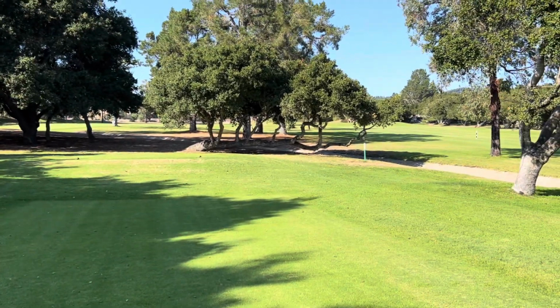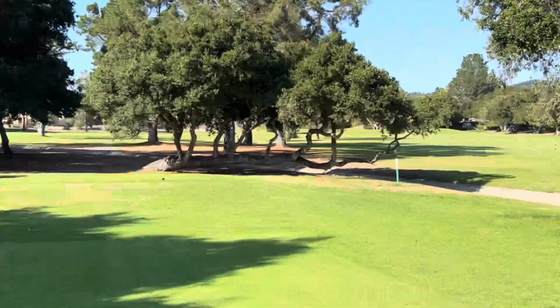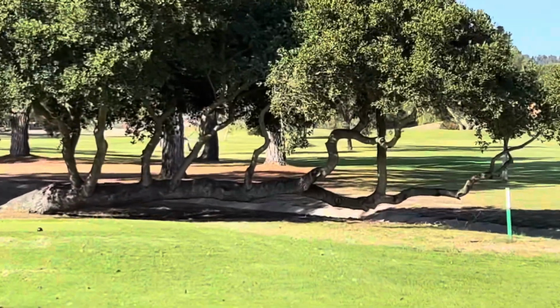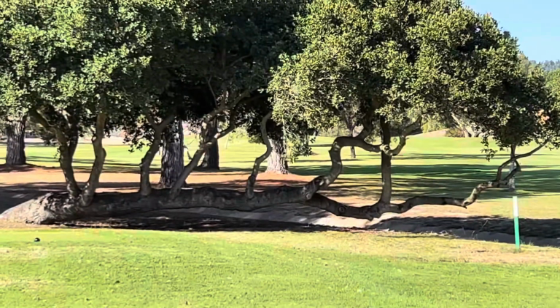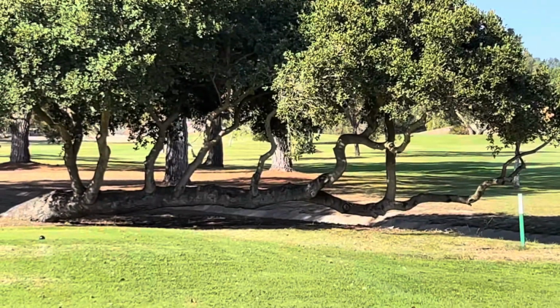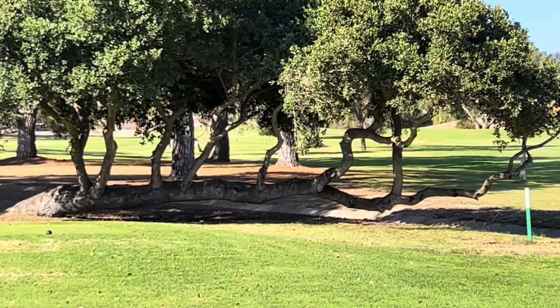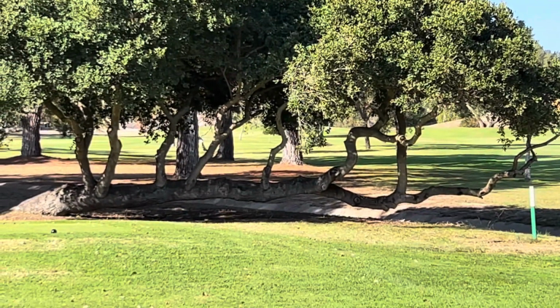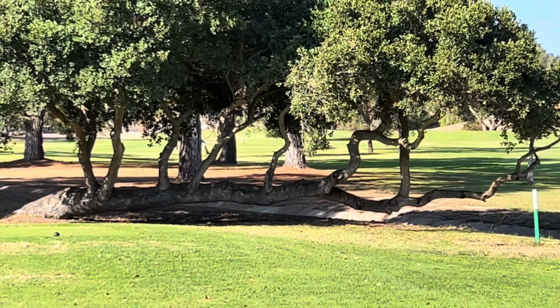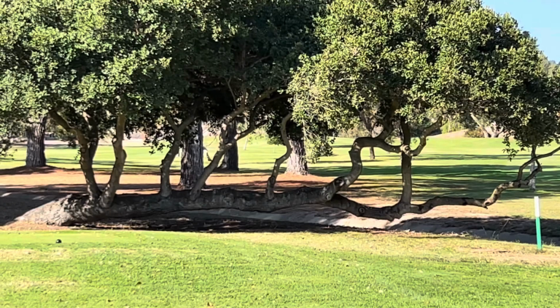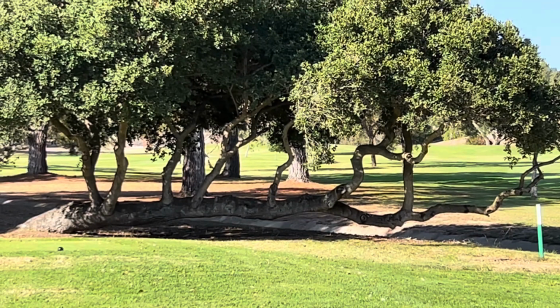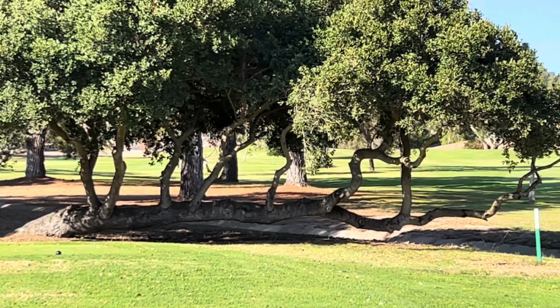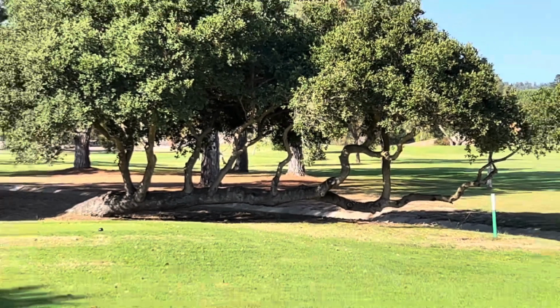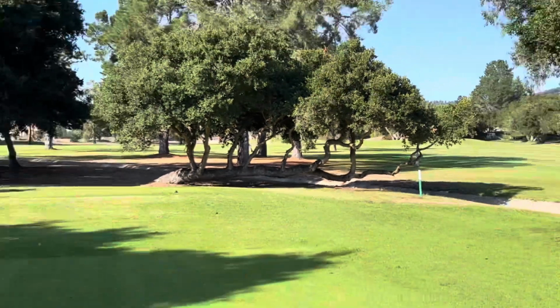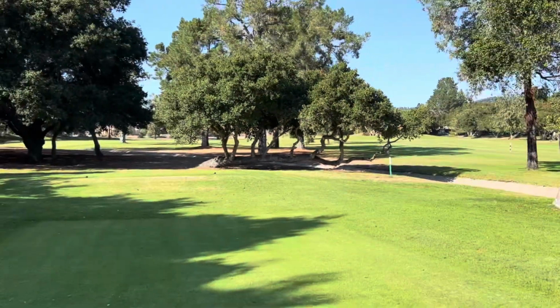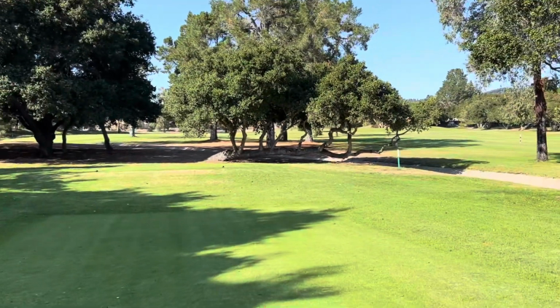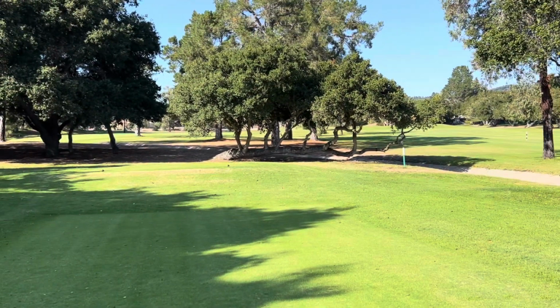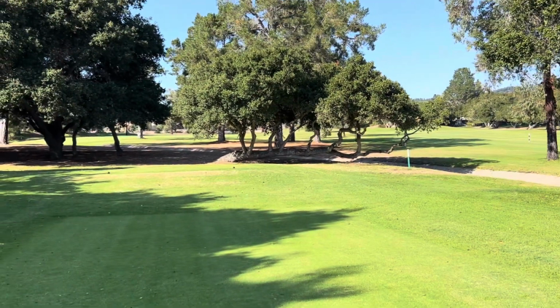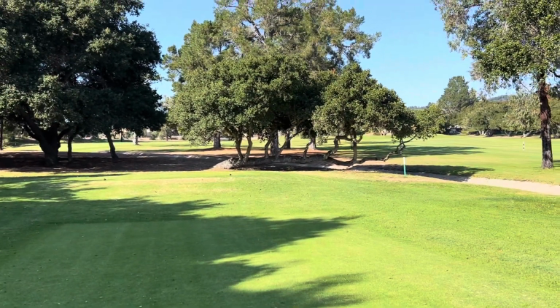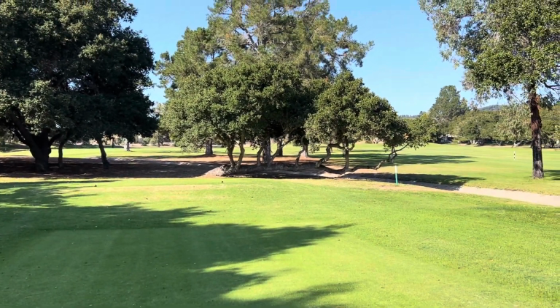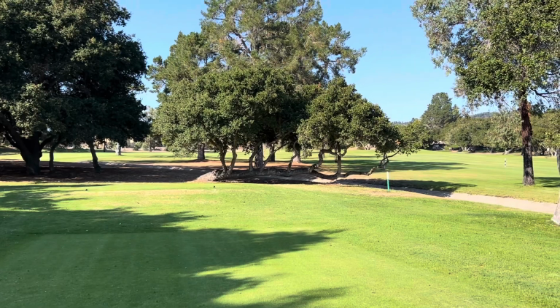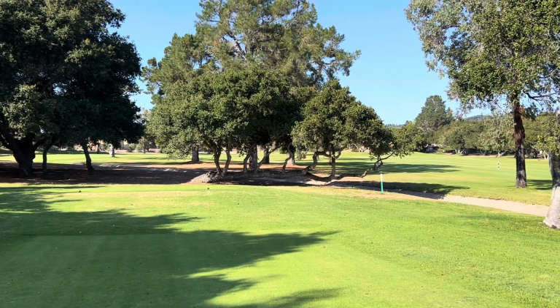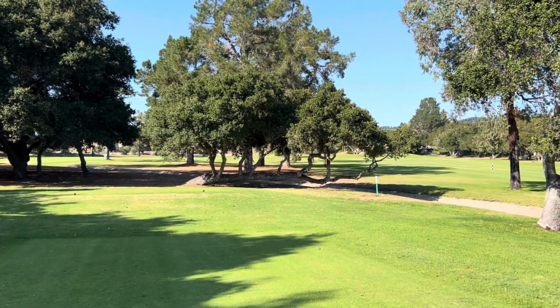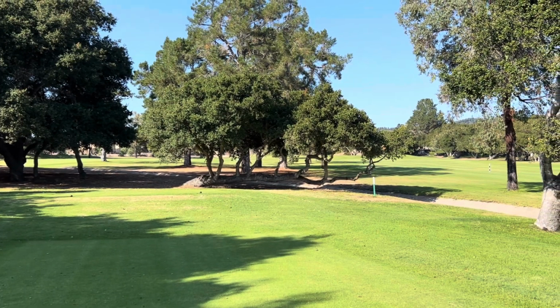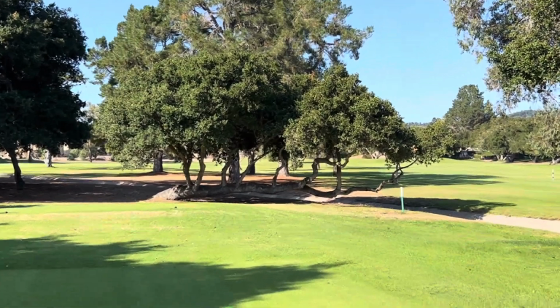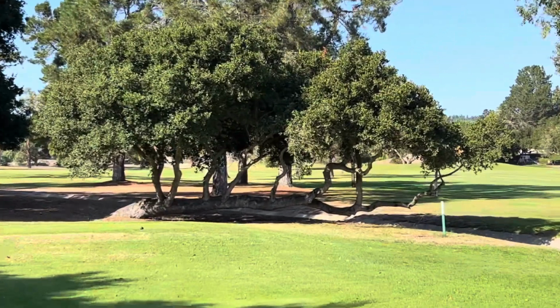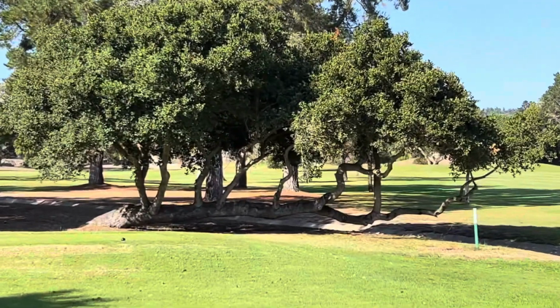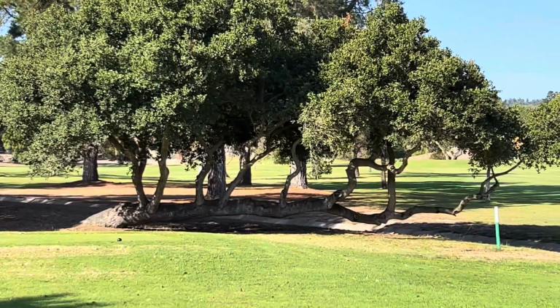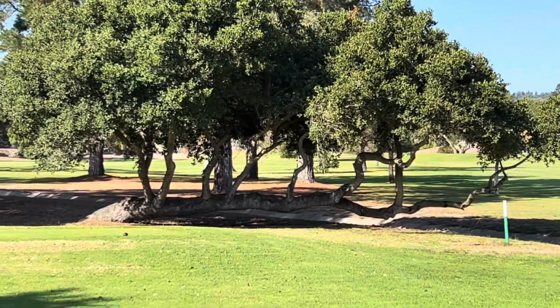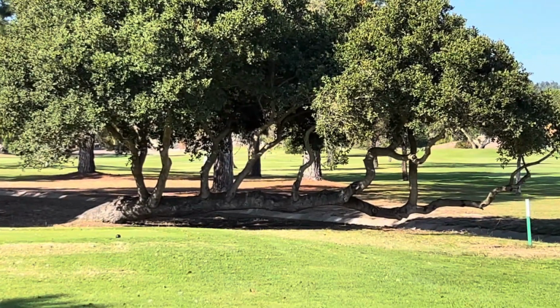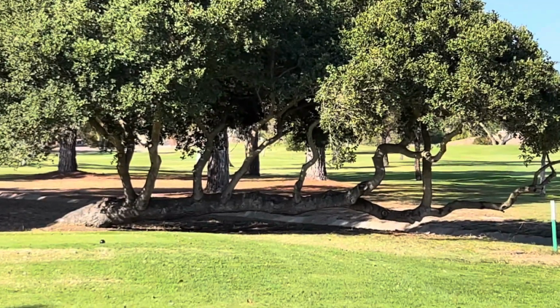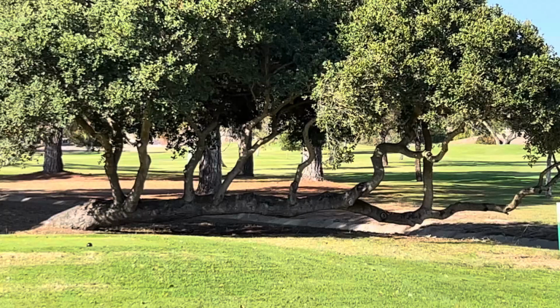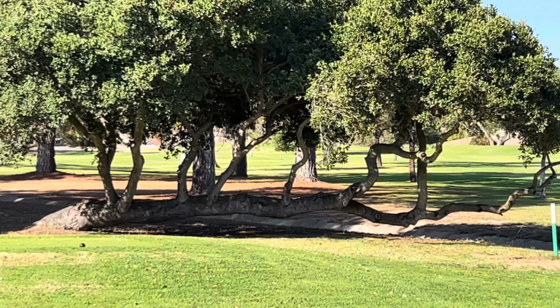That is nature in balance. The lighting is bad, you can't really see, but that is a cool tree. I mean, how do you hold that much weight that far out? That's just so cool — that's like one big long bench right there.